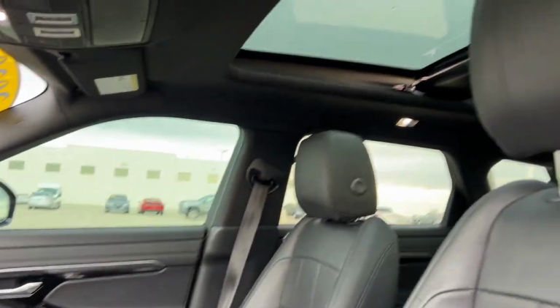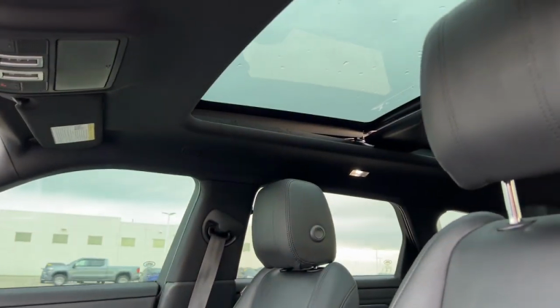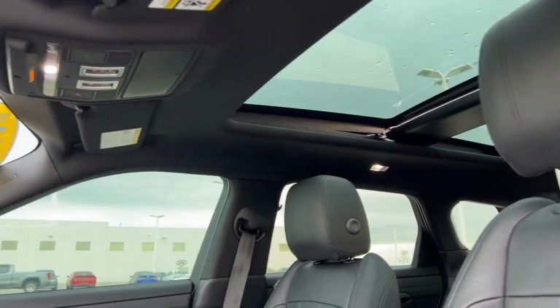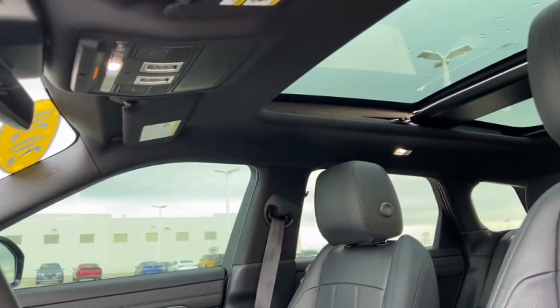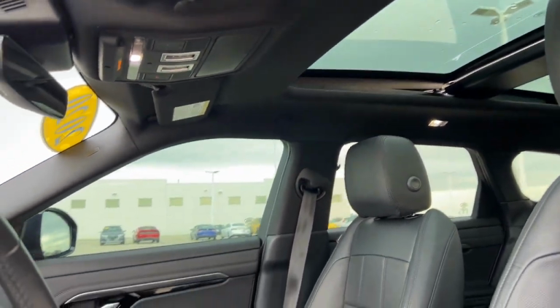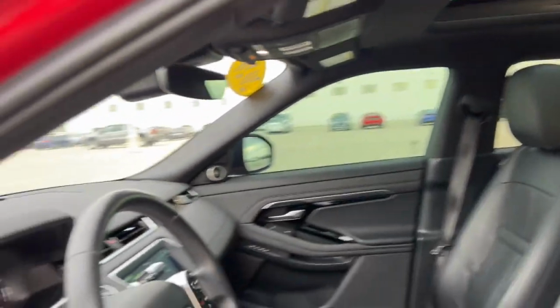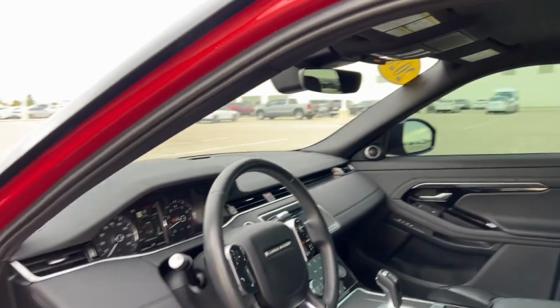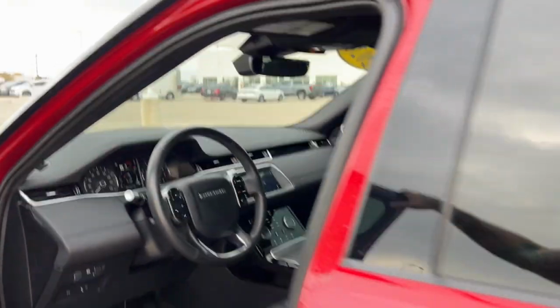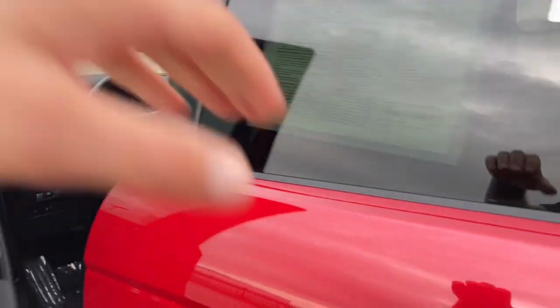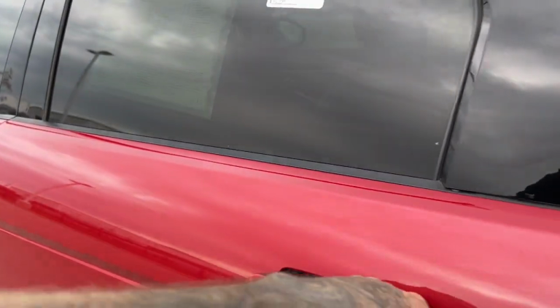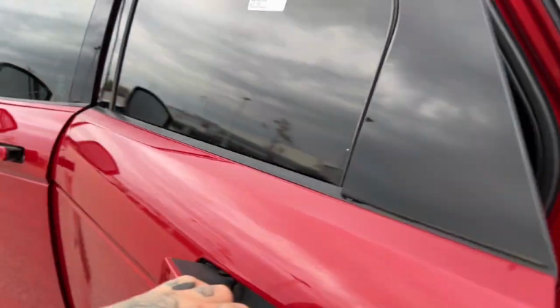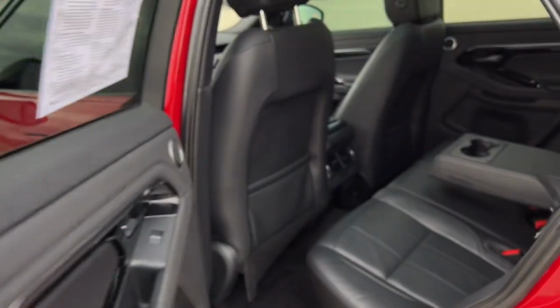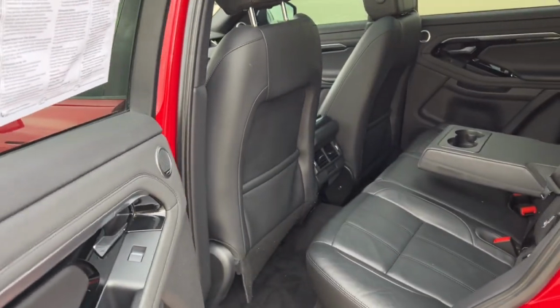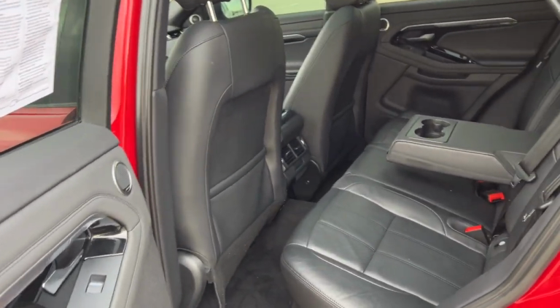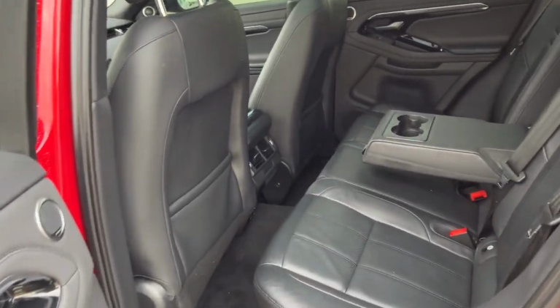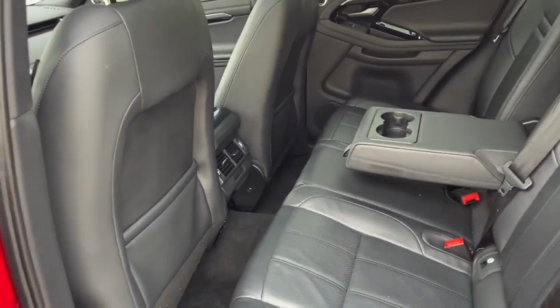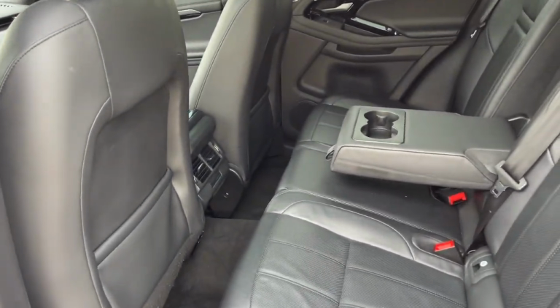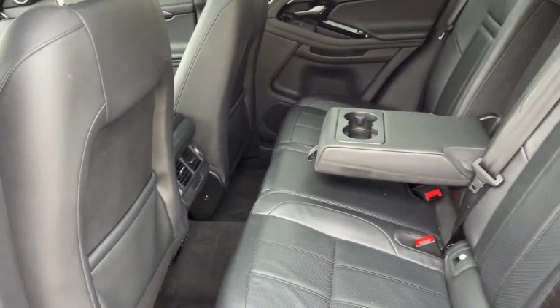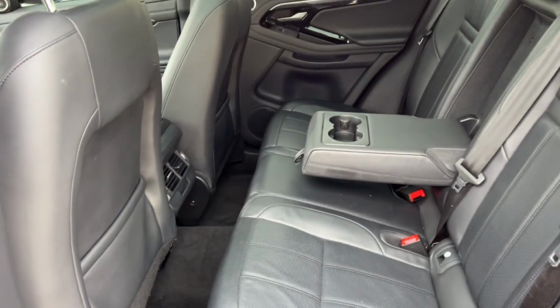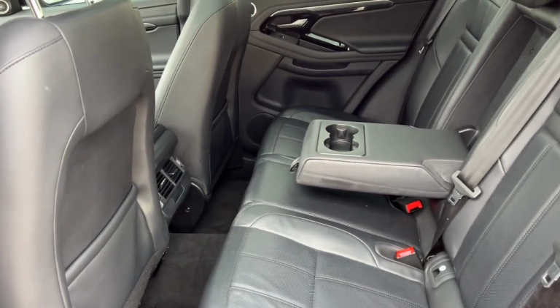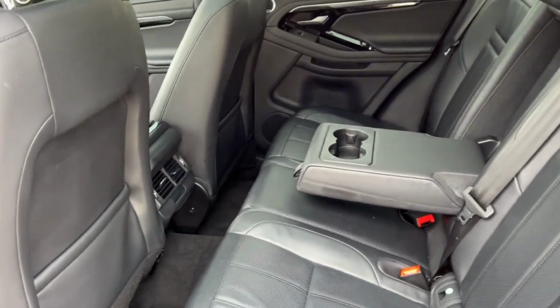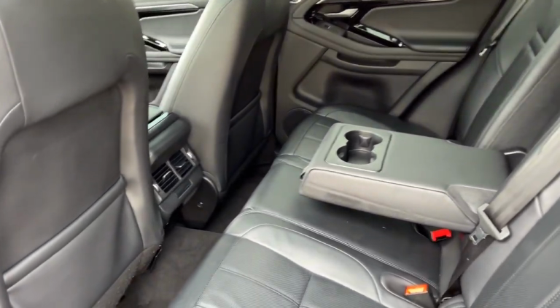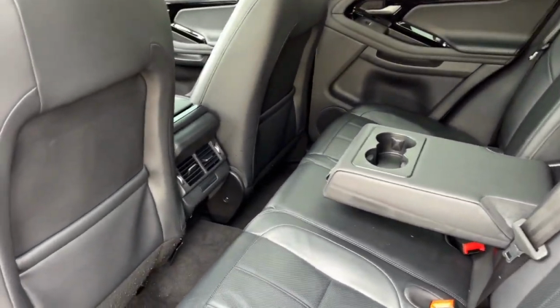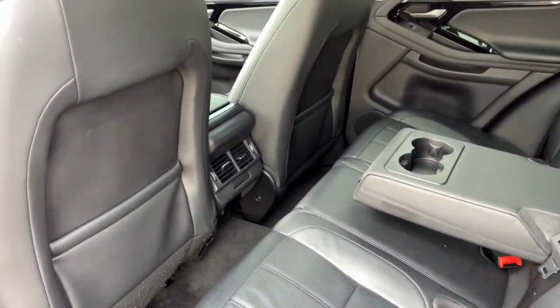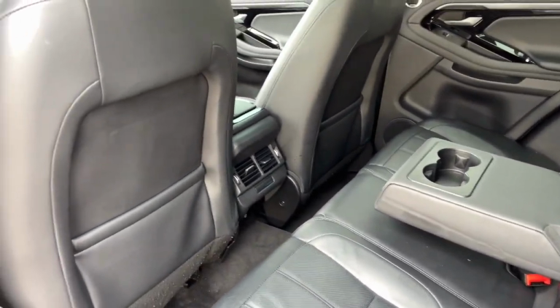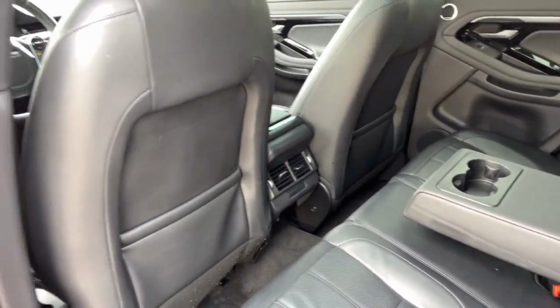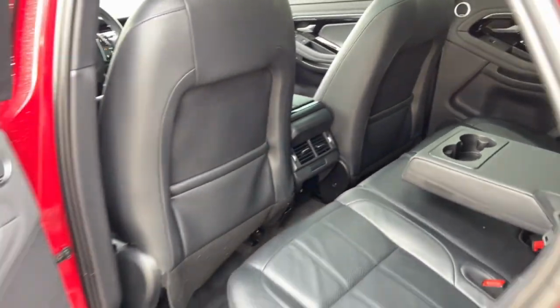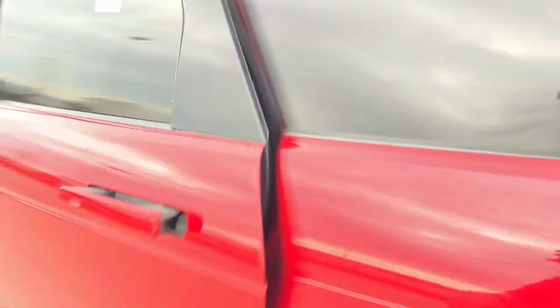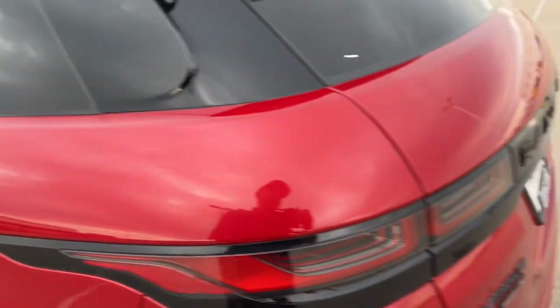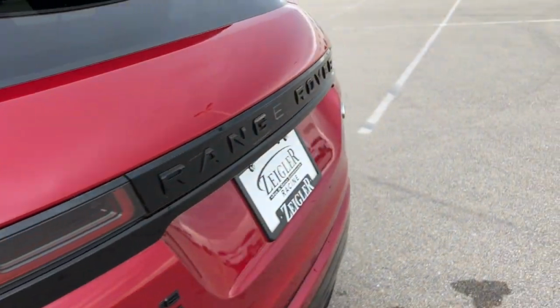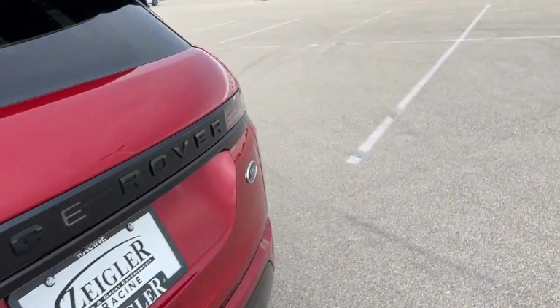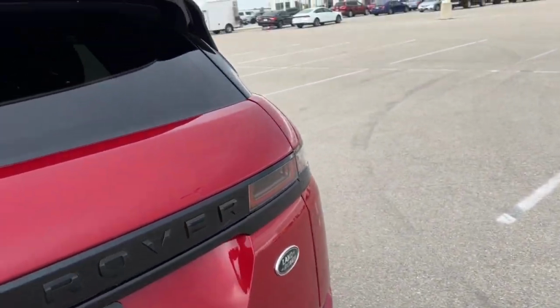It has a dual-pane panoramic sunroof, with plenty of light for the front and rear passengers. There's a really good amount of space in the back — it does seat three with the fold-down cup holder slash armrest, and you've got some extra storage on the back of each front seat as well.